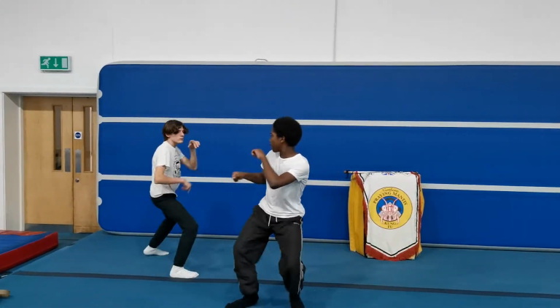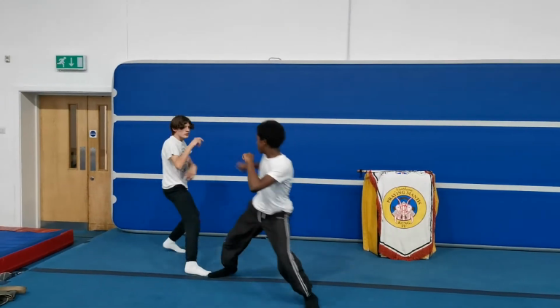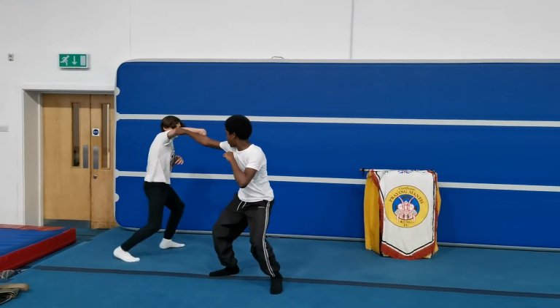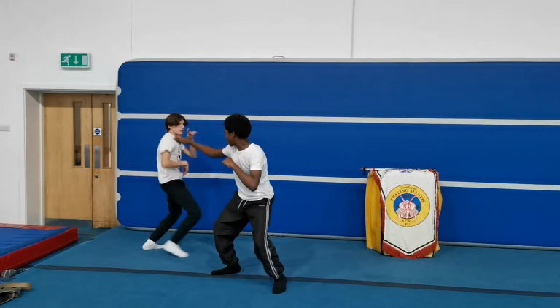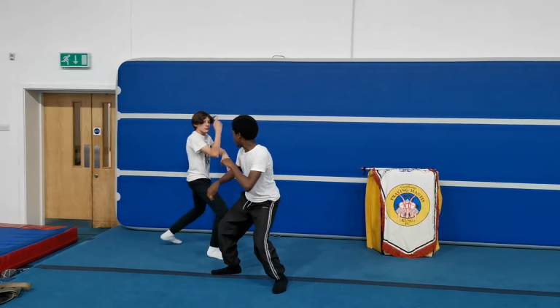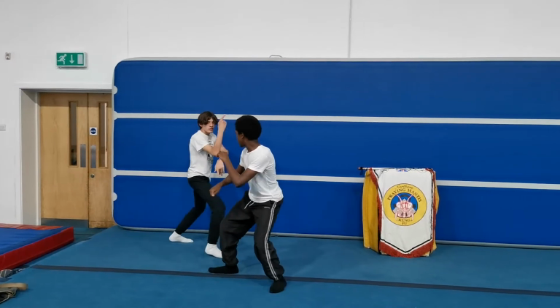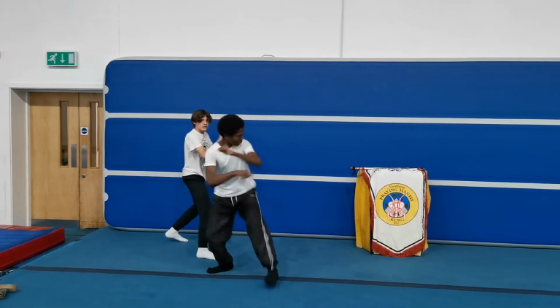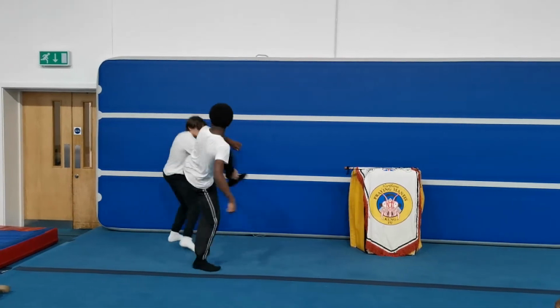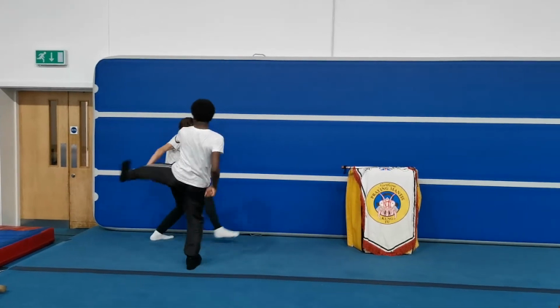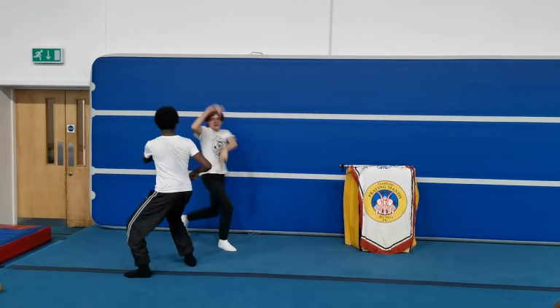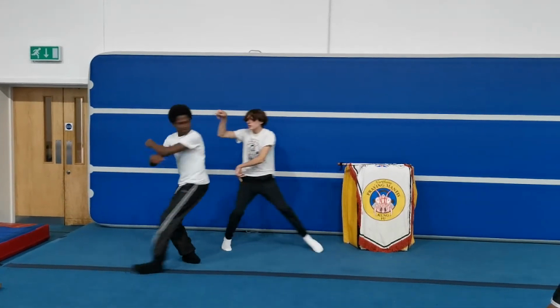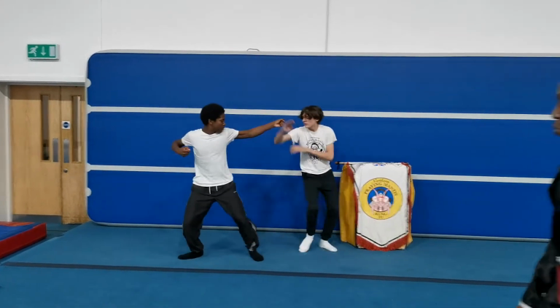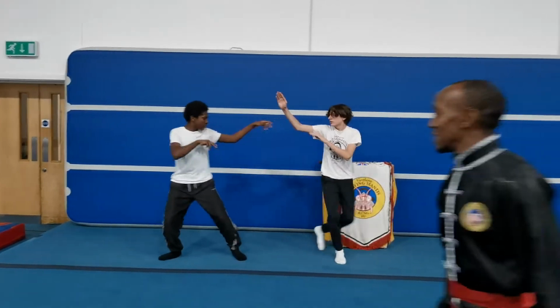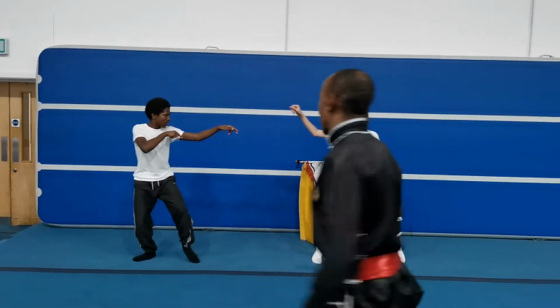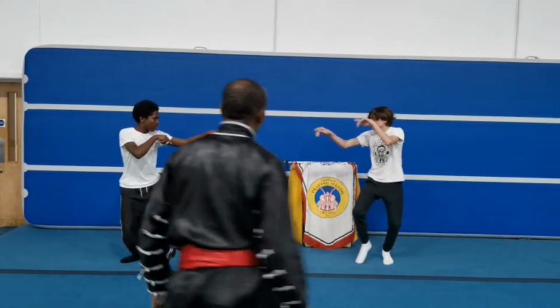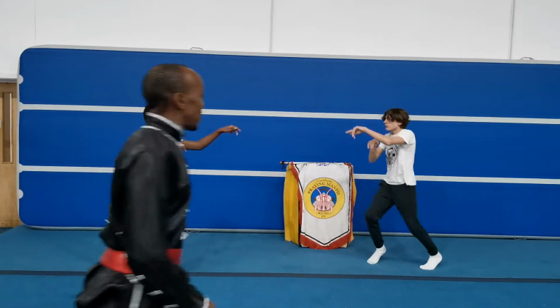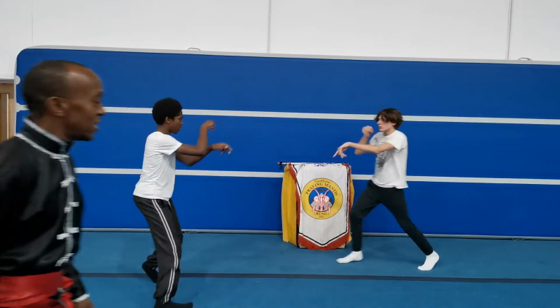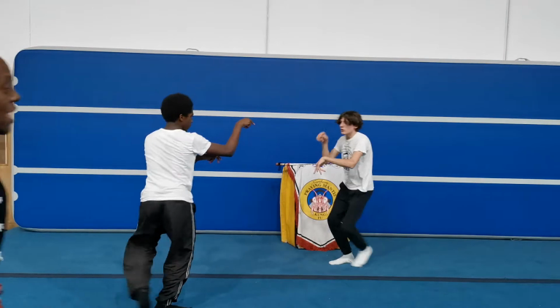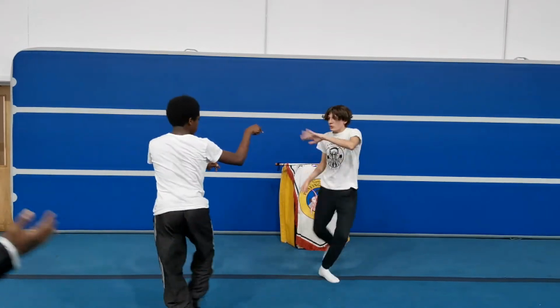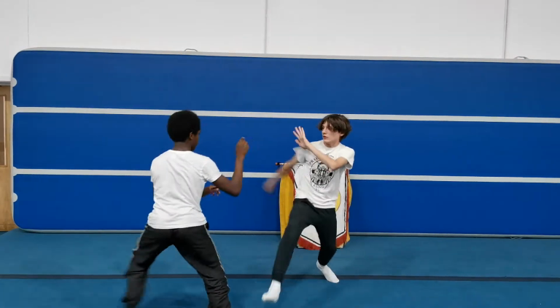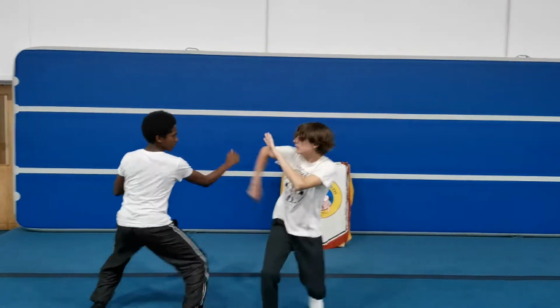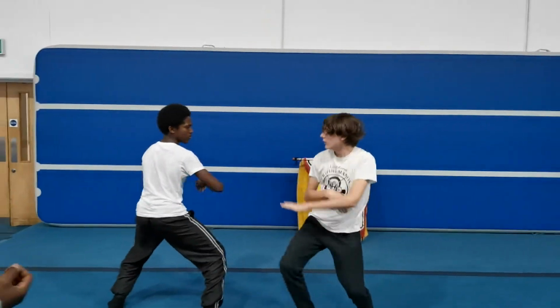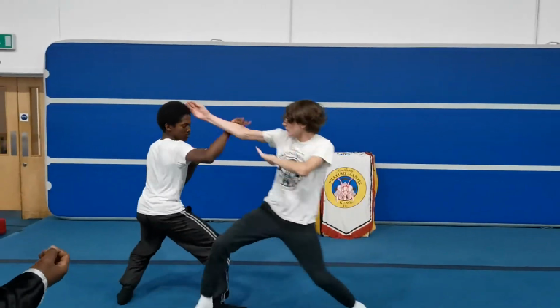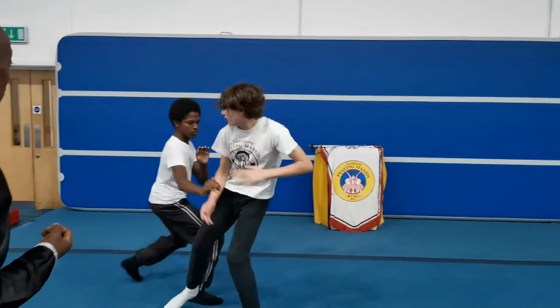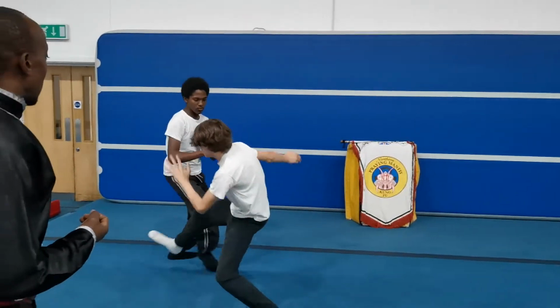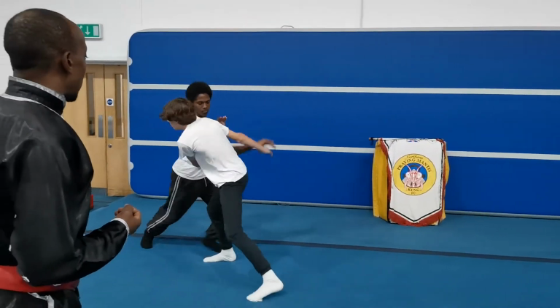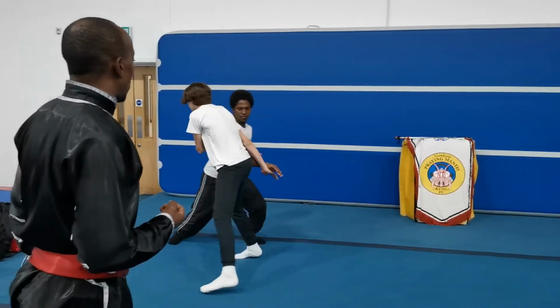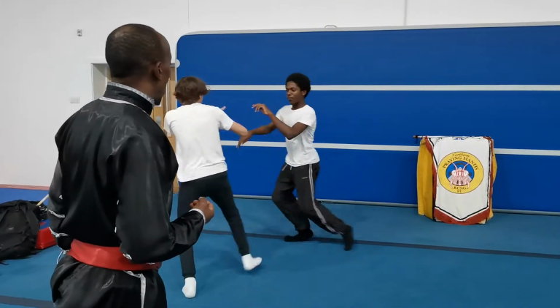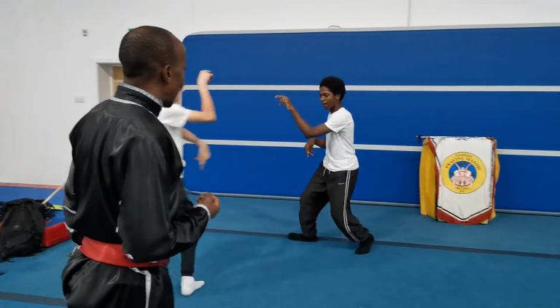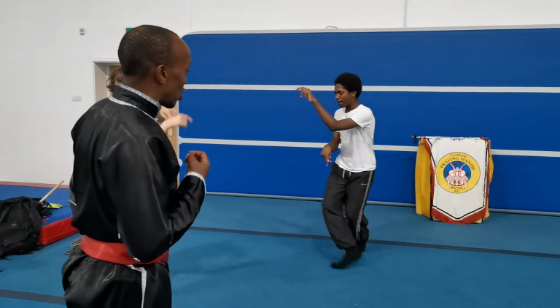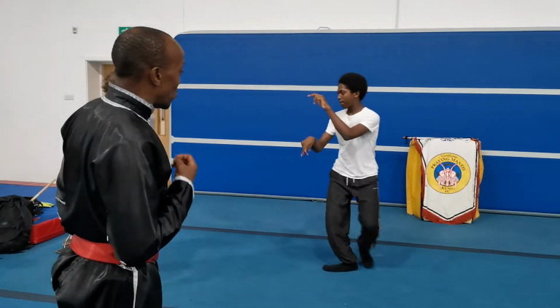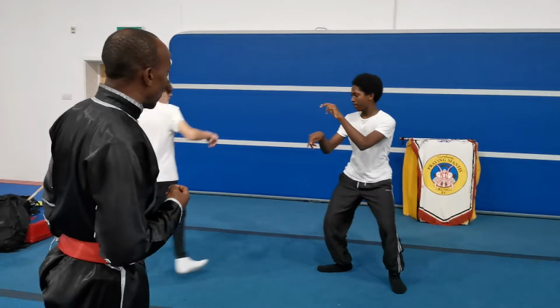So they're showing four movements: one is attacking, one is bending, then the other one will show his technique to move. They're practicing to block and to move.